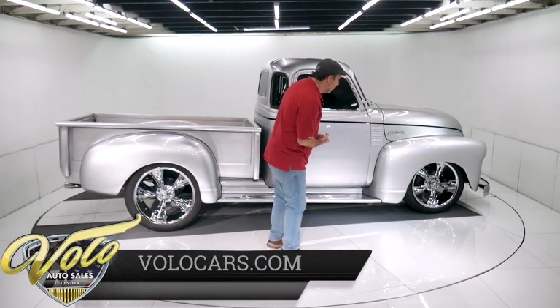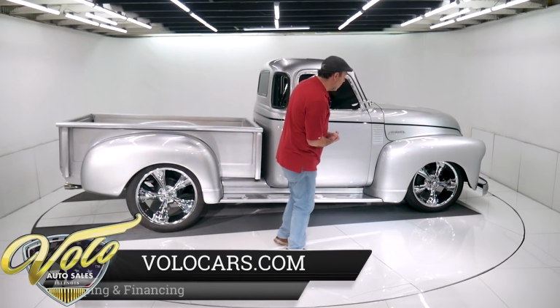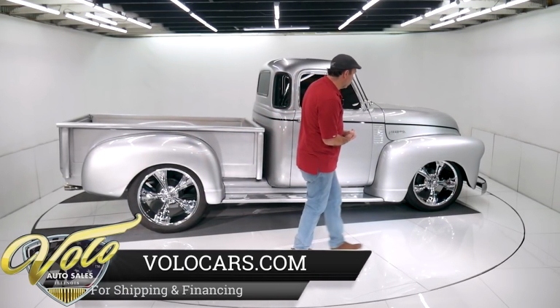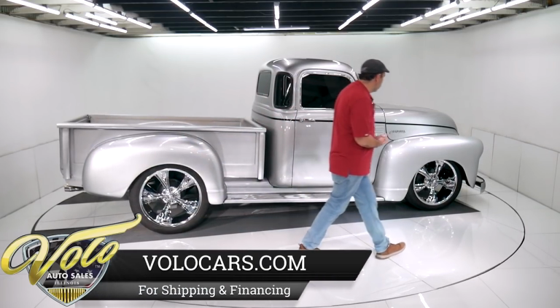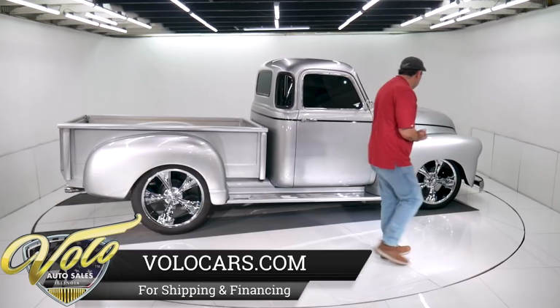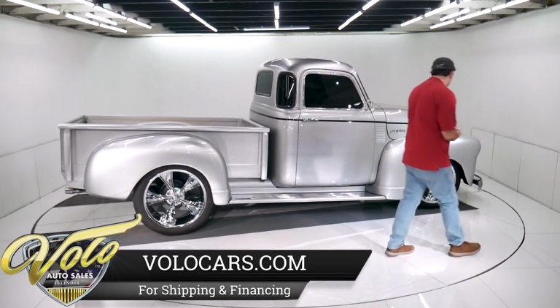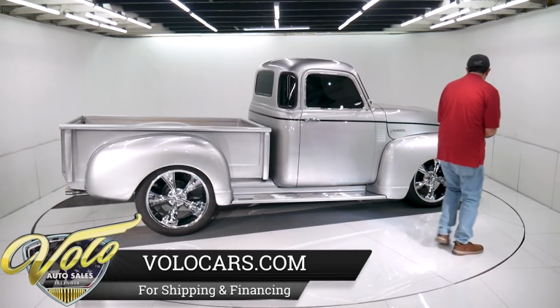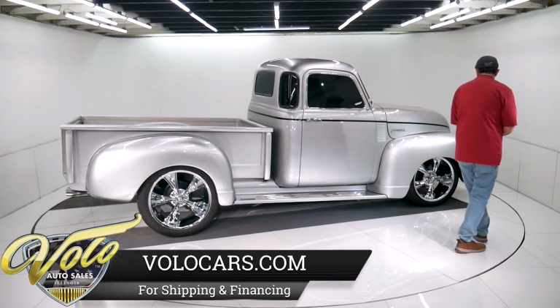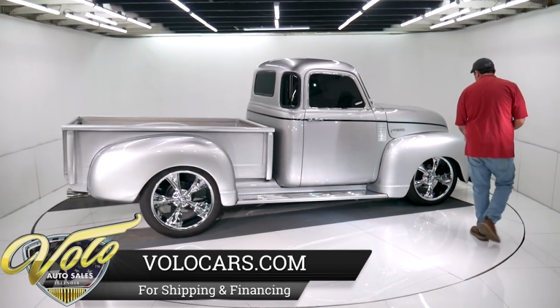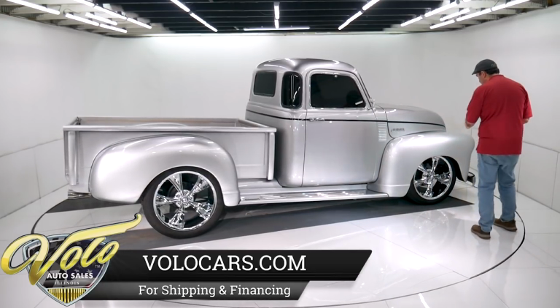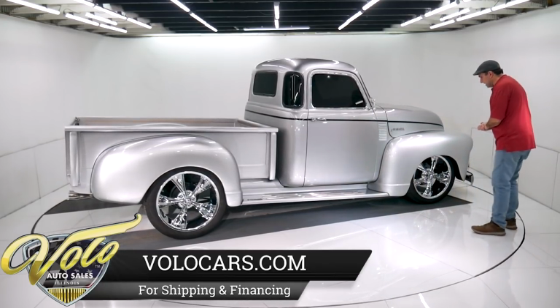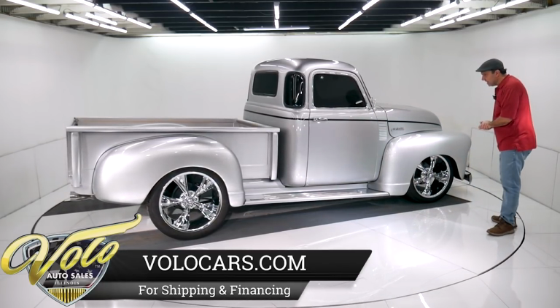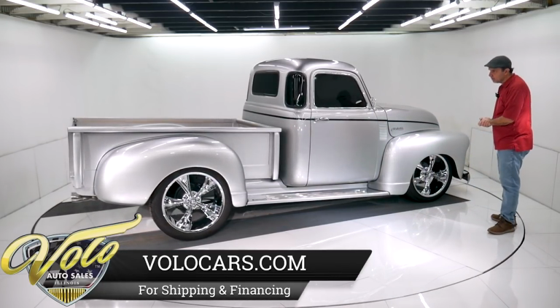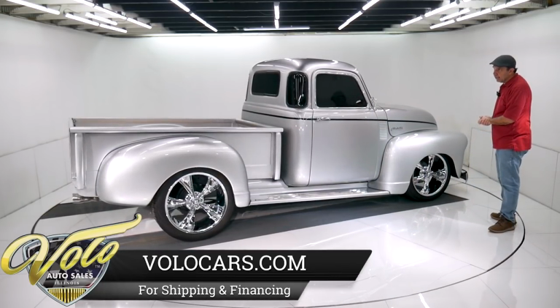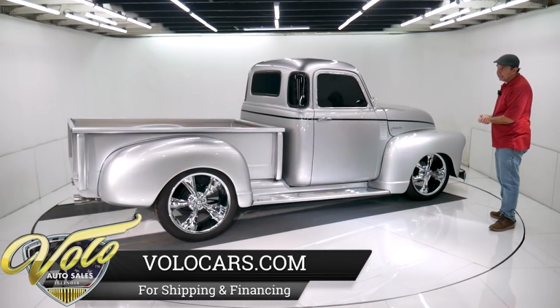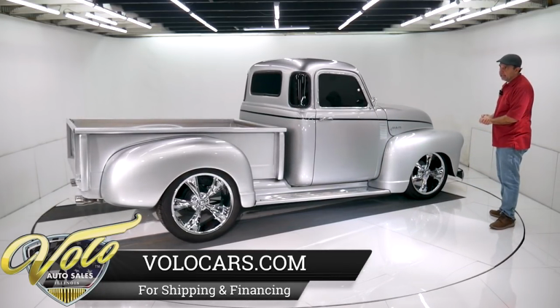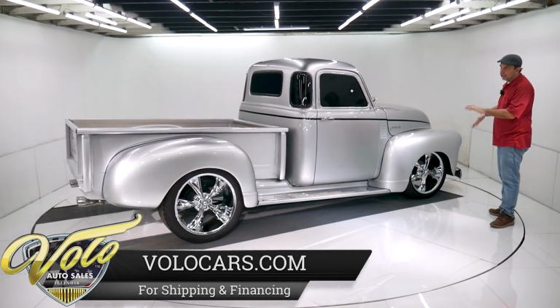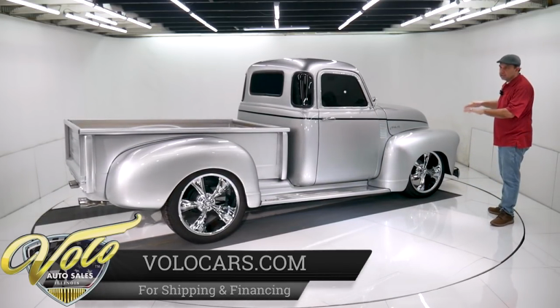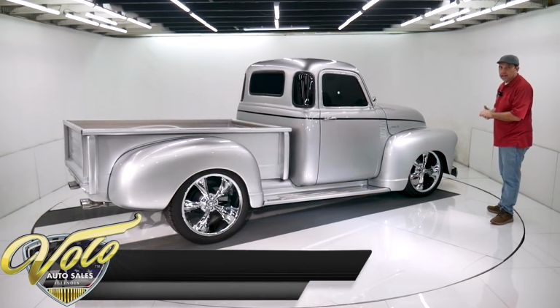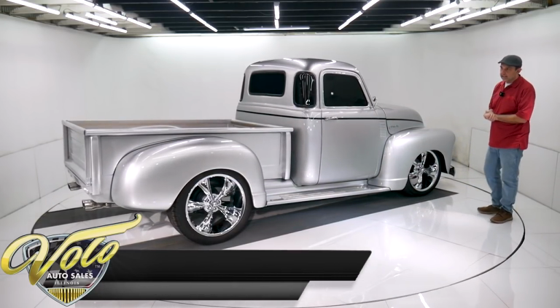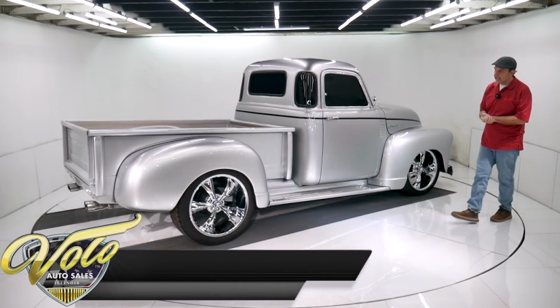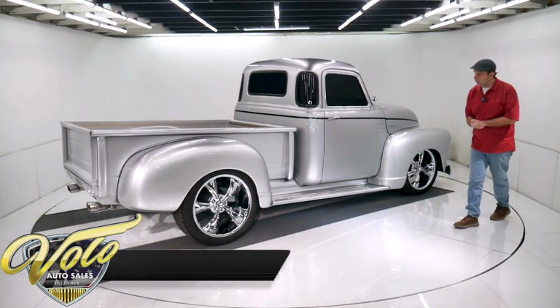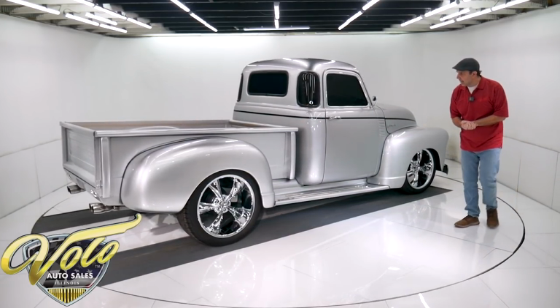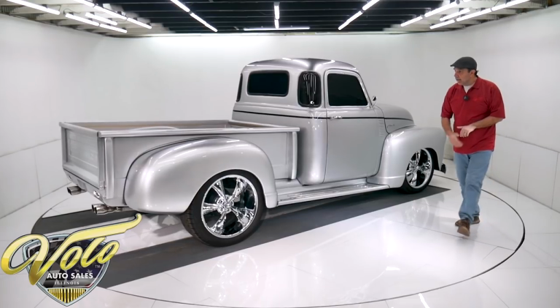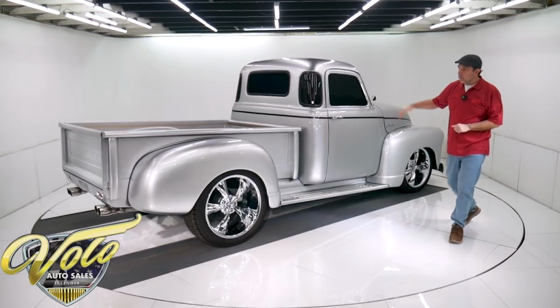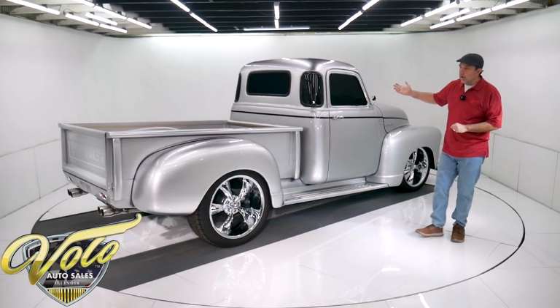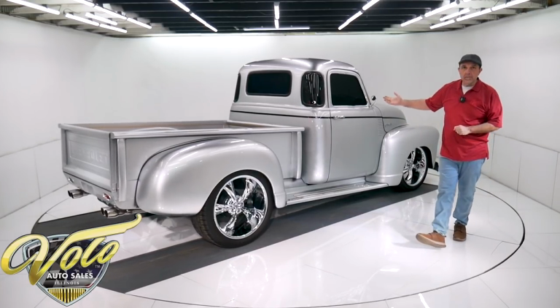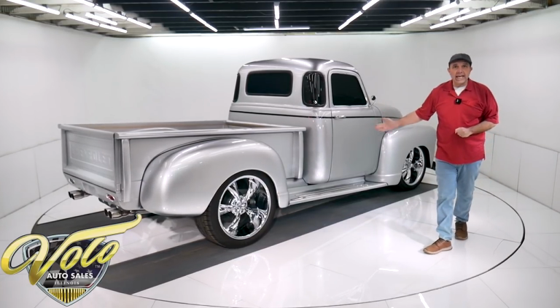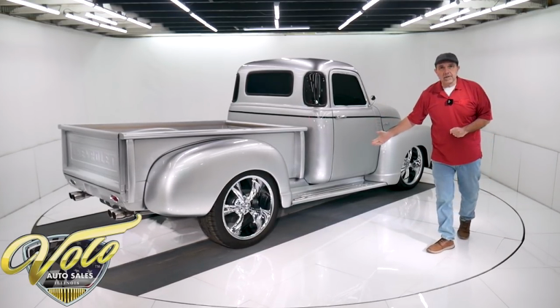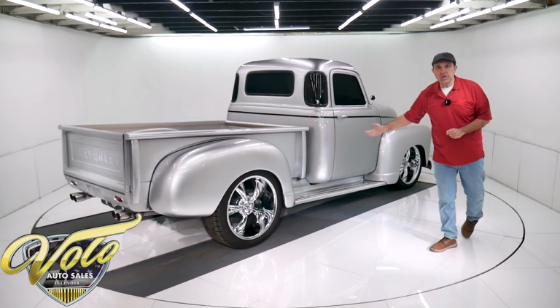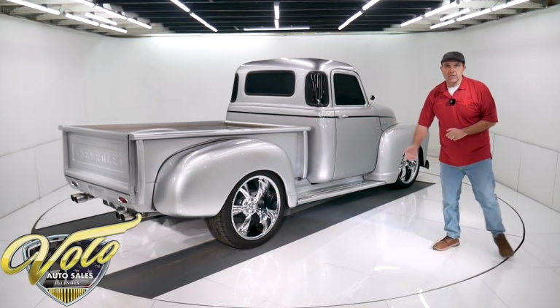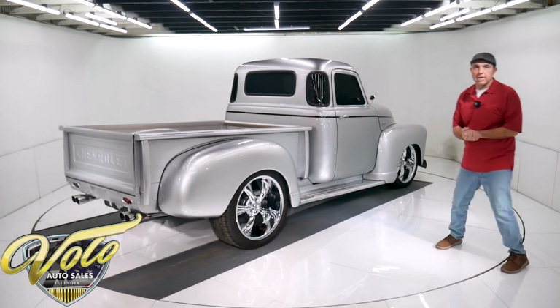It's riding on Riddler wheels — big chrome wheels with some performance tires. You can adjust the height and the stance however you want. So why don't we open up the cab and show you under the hood.